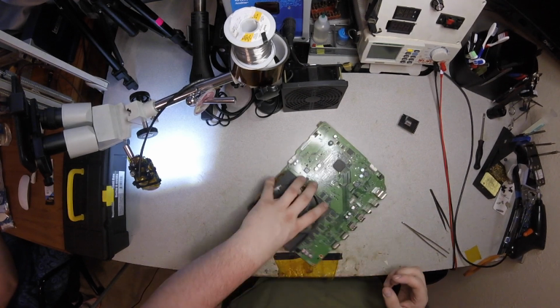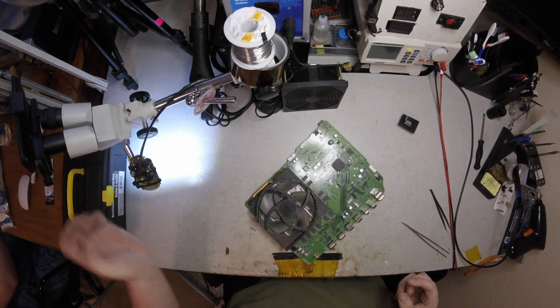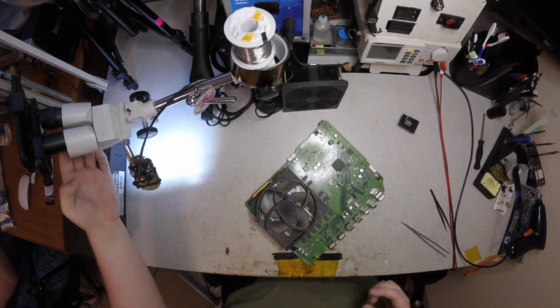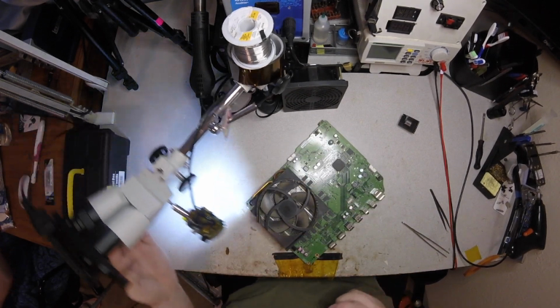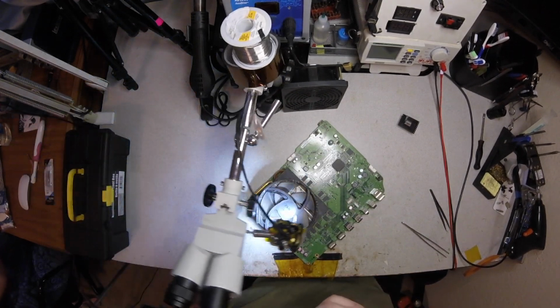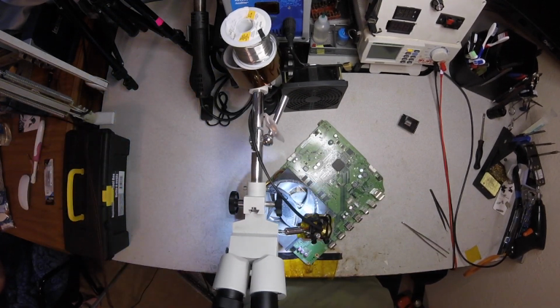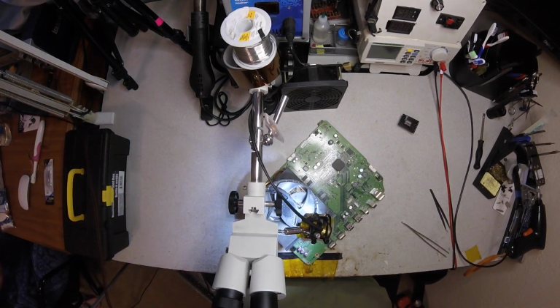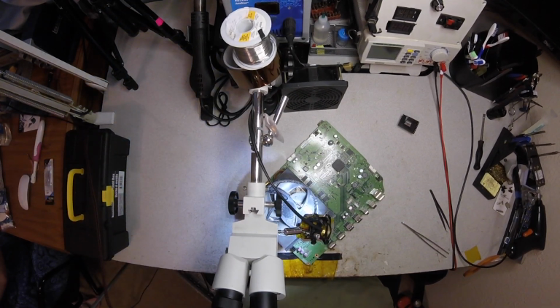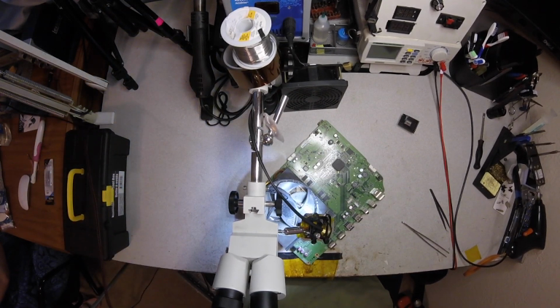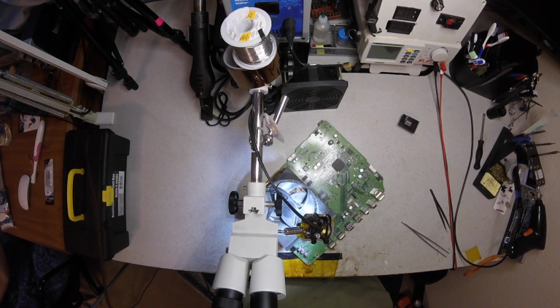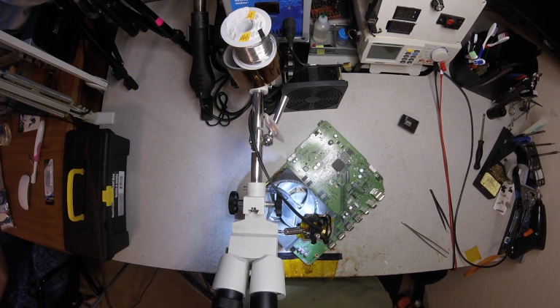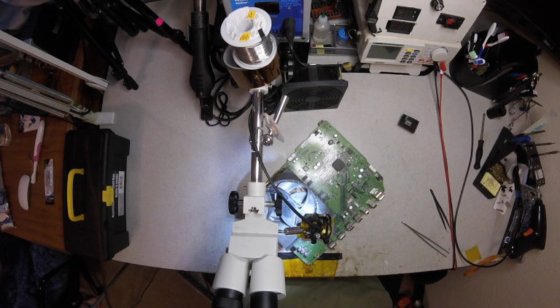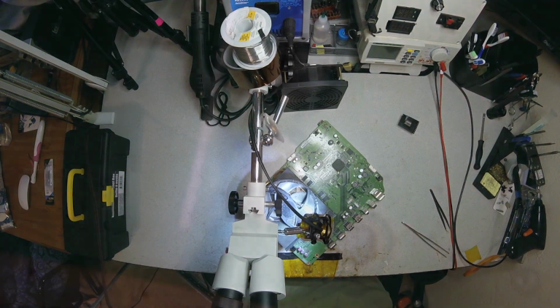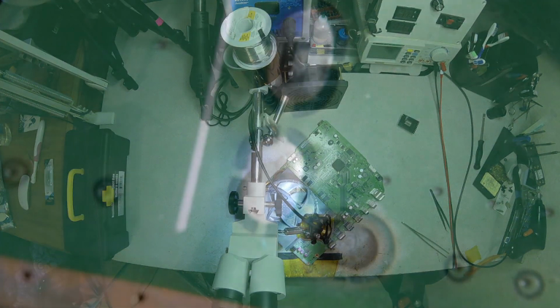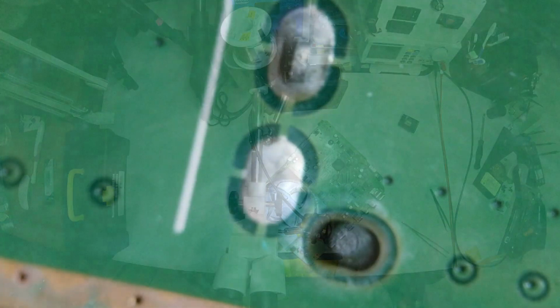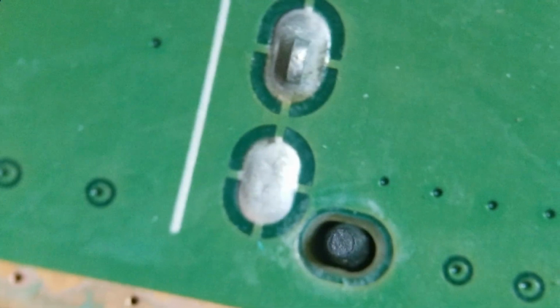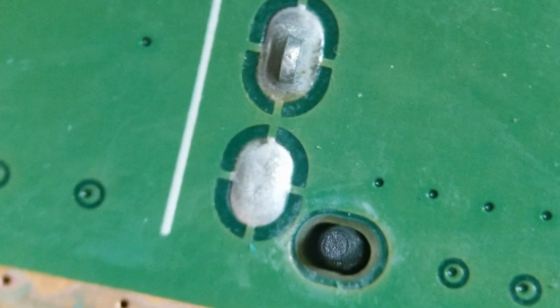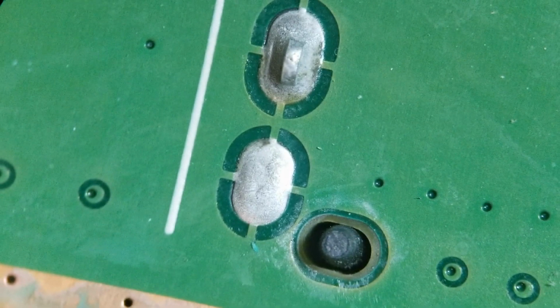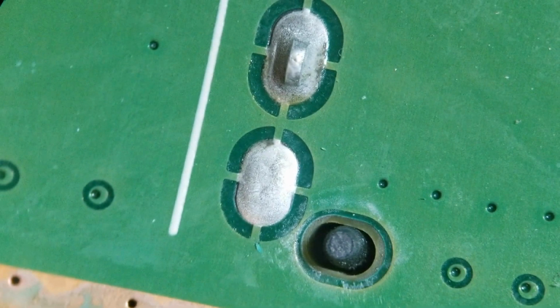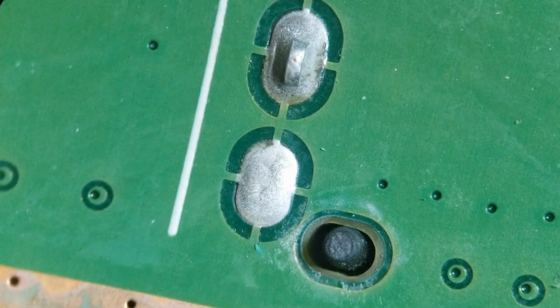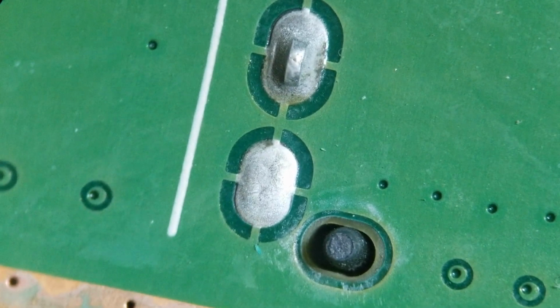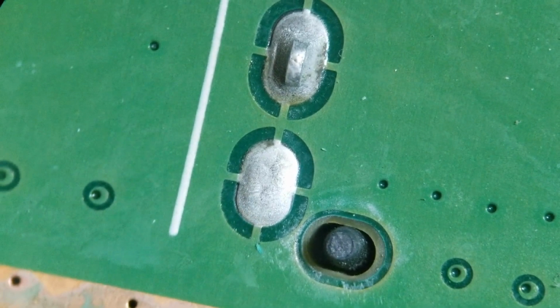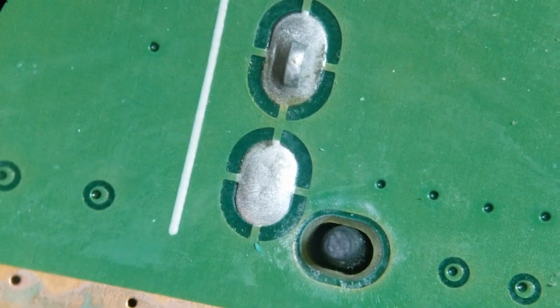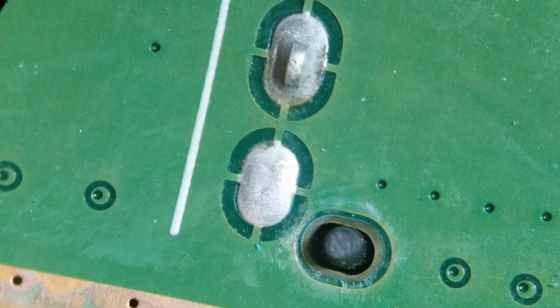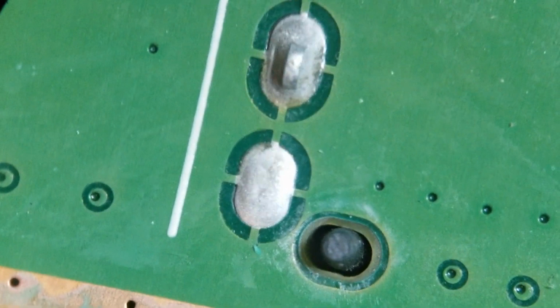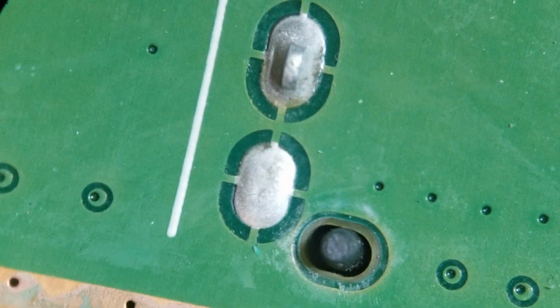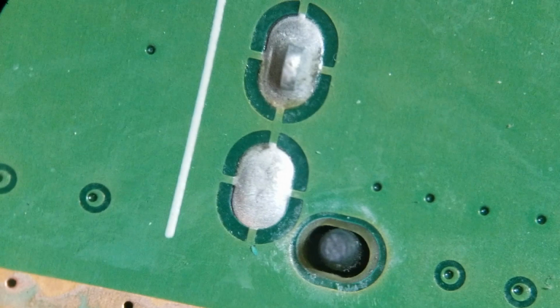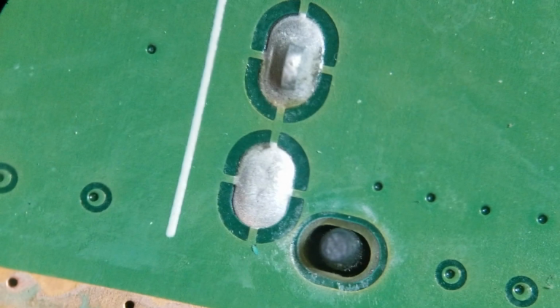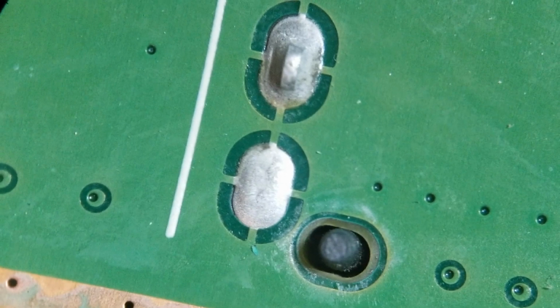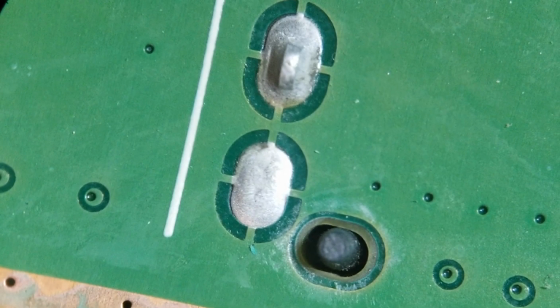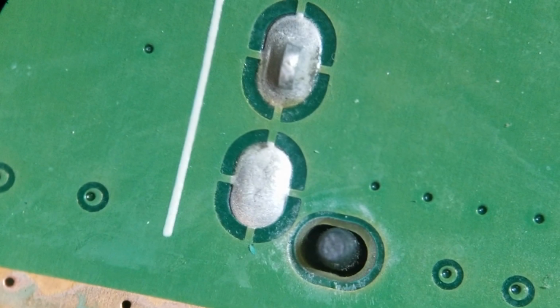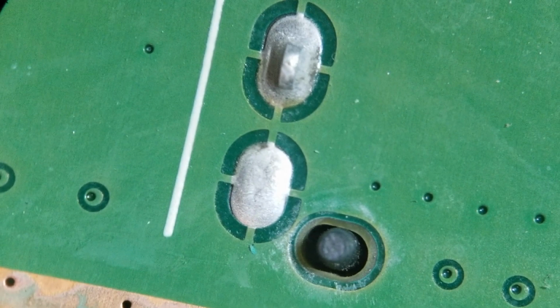Let's go to the microscope. Let's get my fume extractor fan going here.